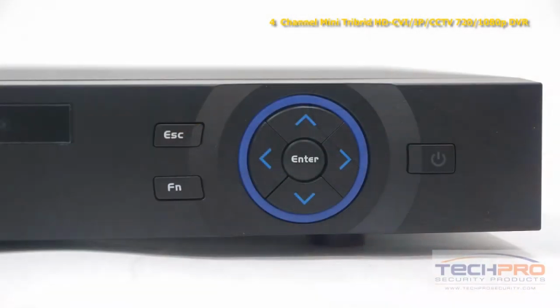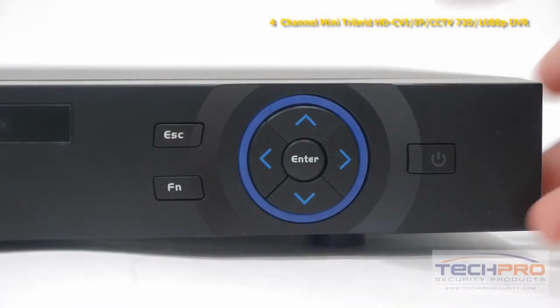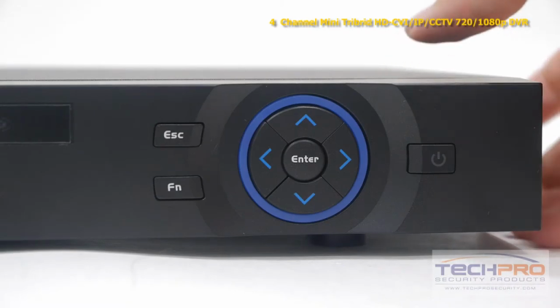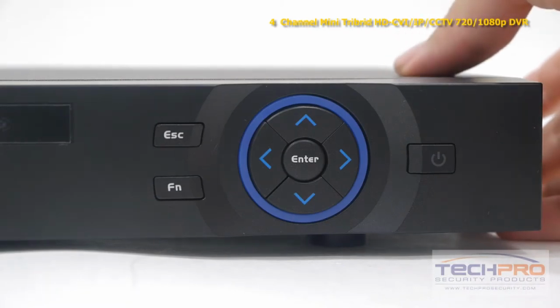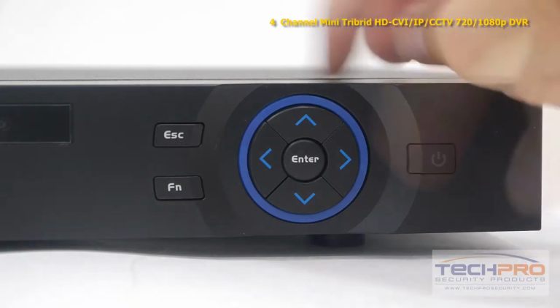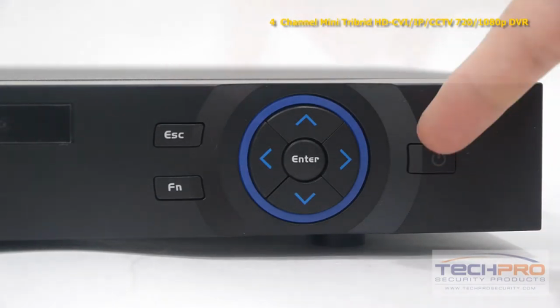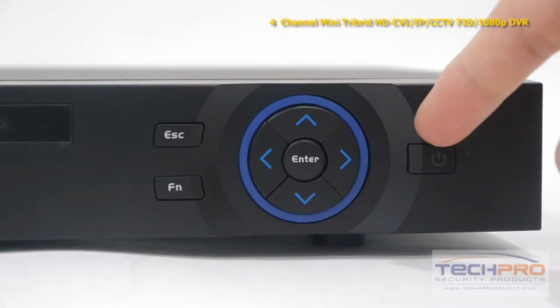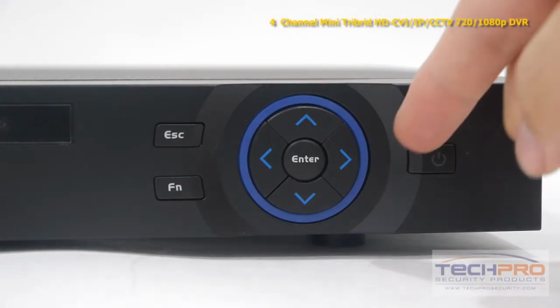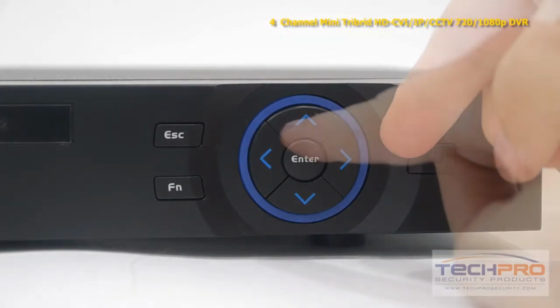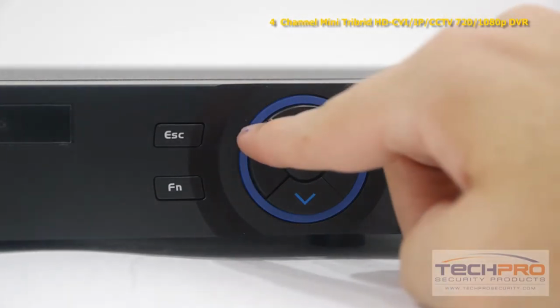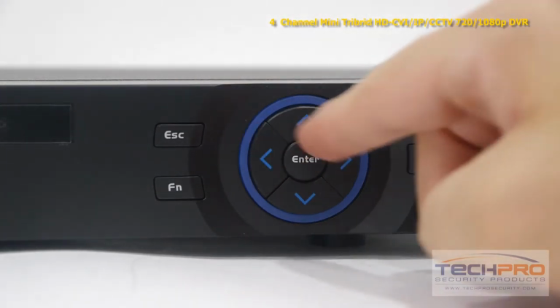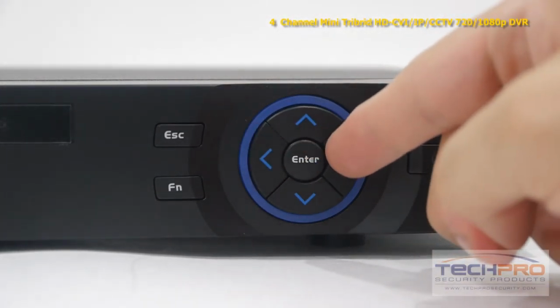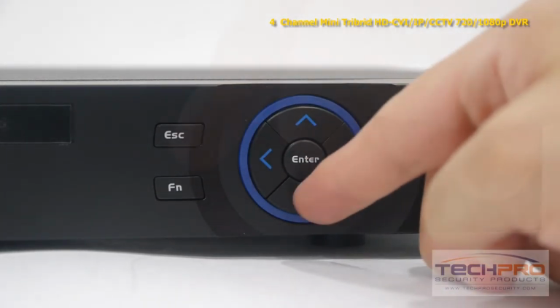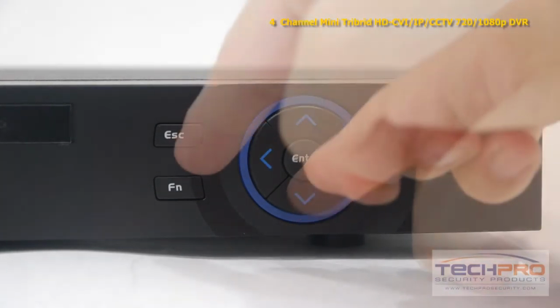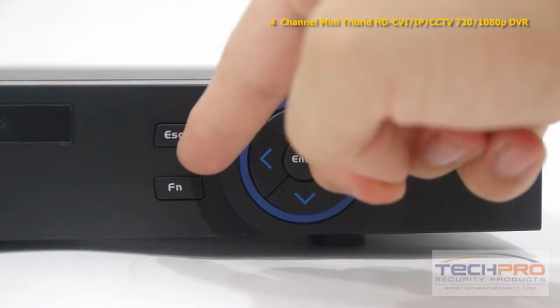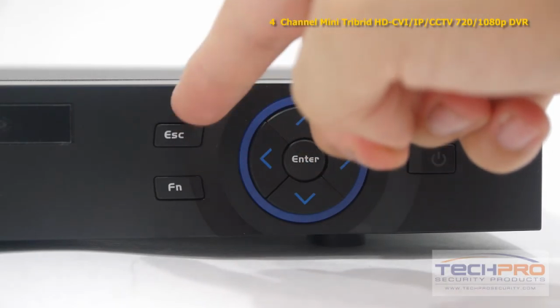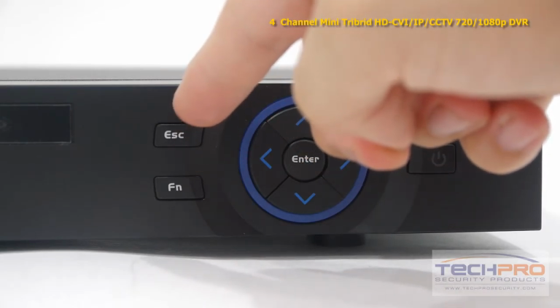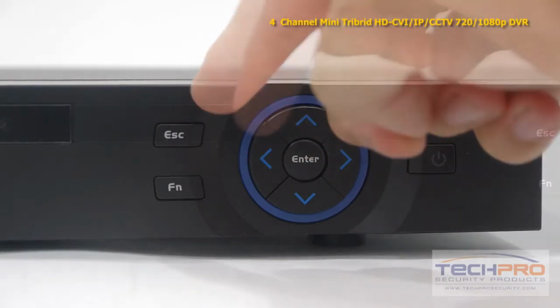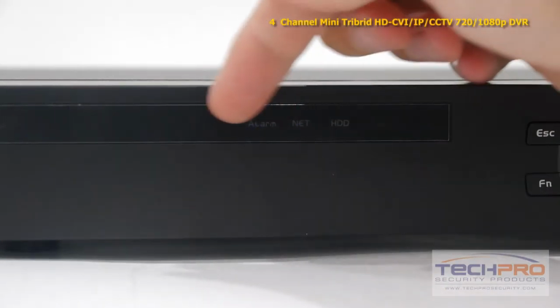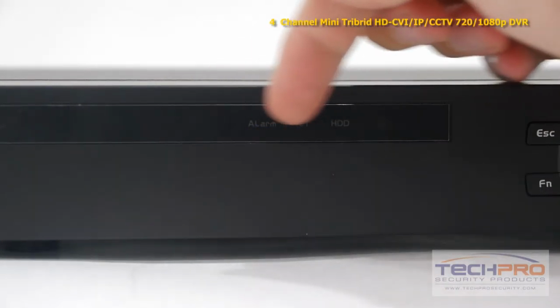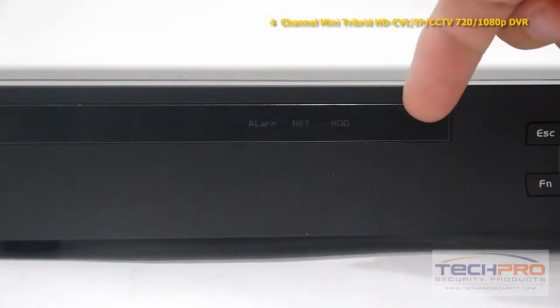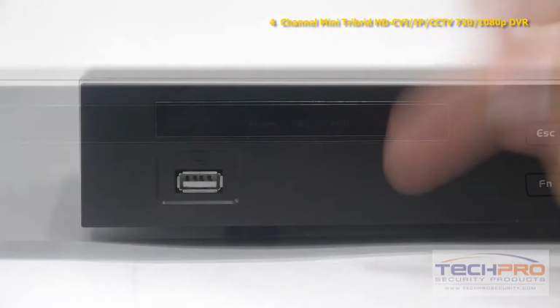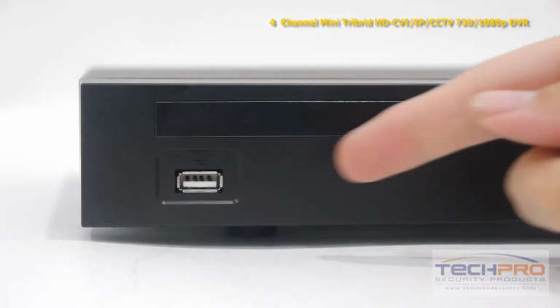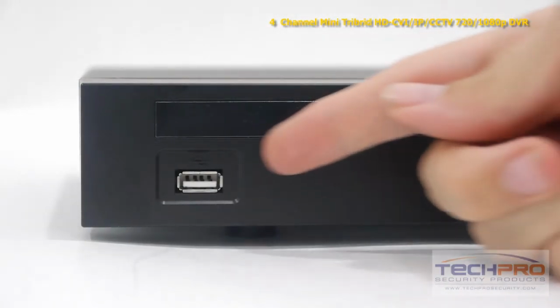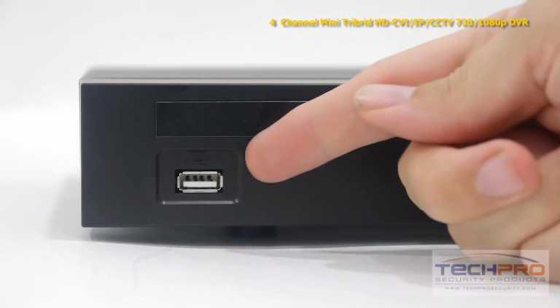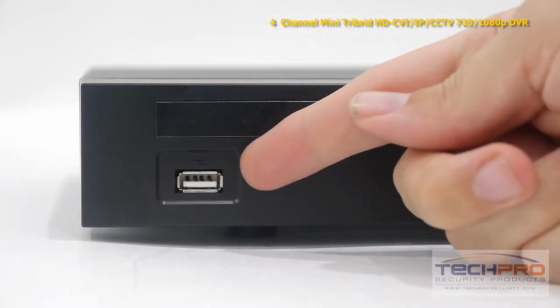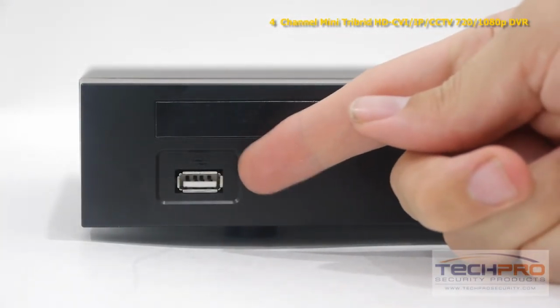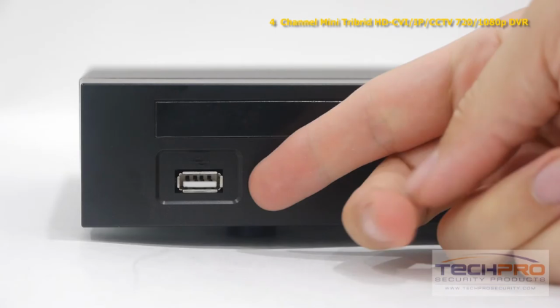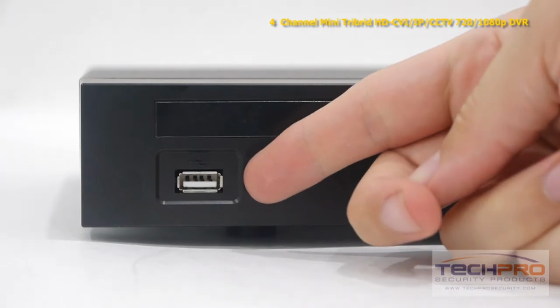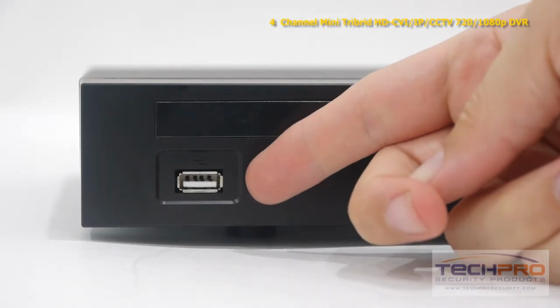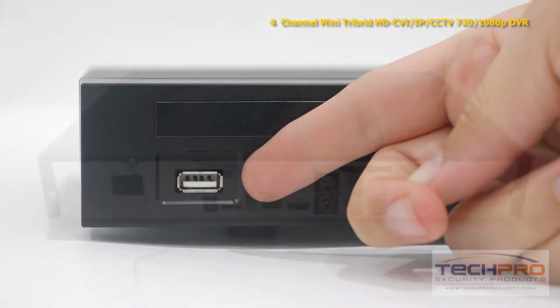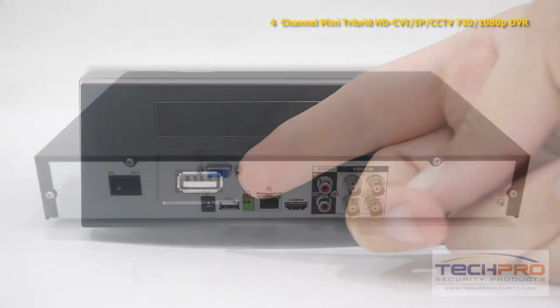Let's take a look at some of the buttons on the front. Starting with the power button, these are the interface navigation arrows, function and escape buttons. These are your indicator lights. This is the front USB port, which can be either used with a mouse or a flash drive for backups.